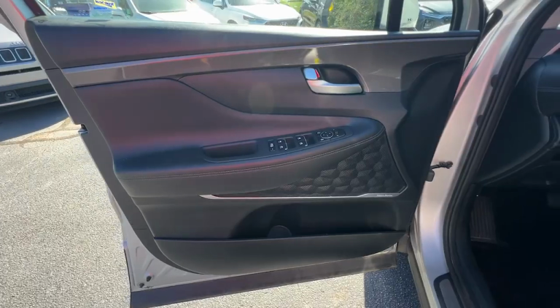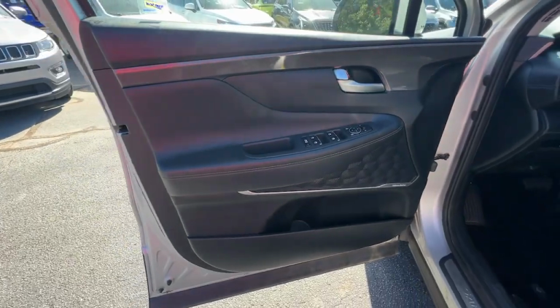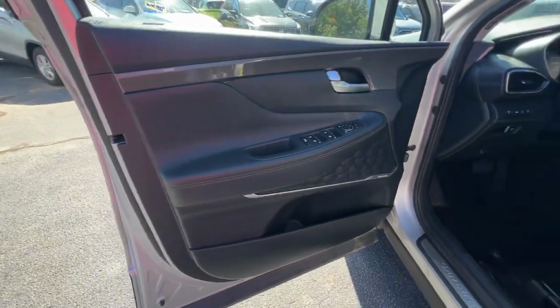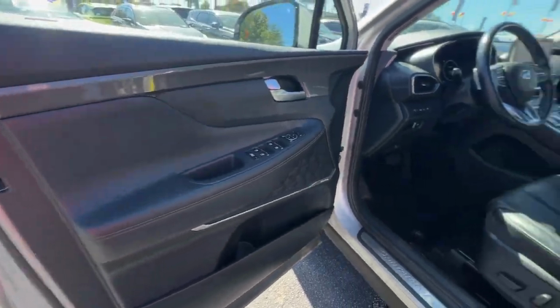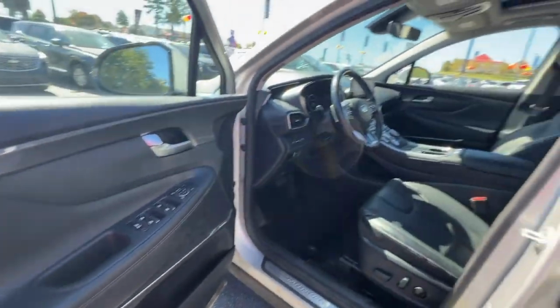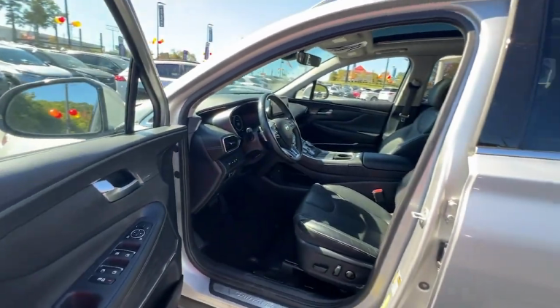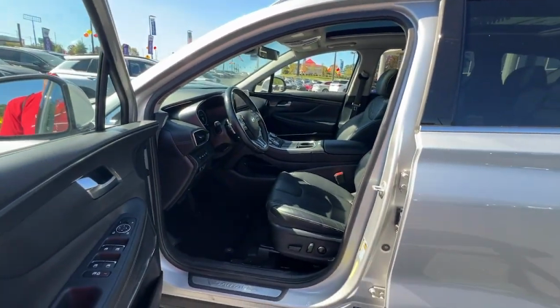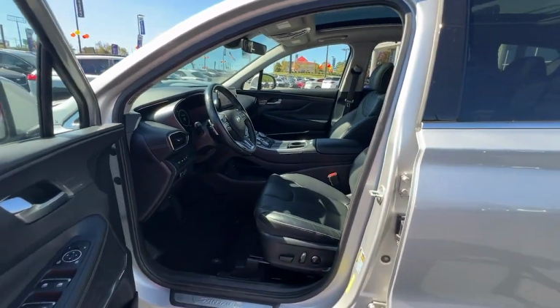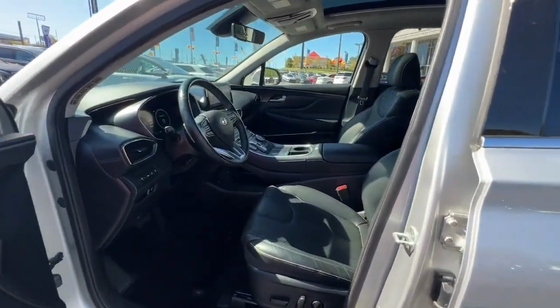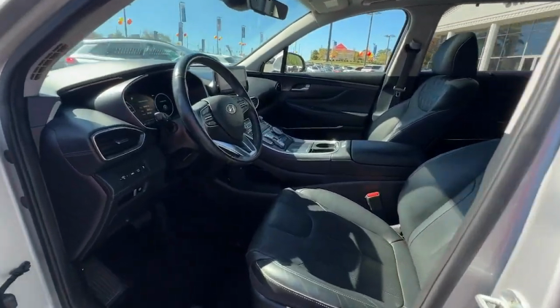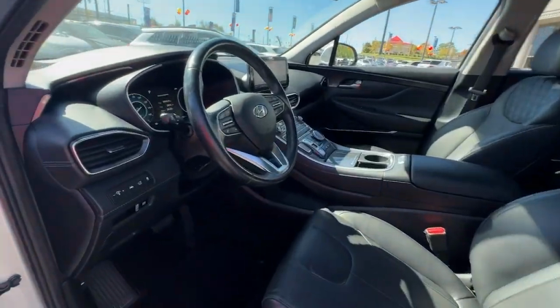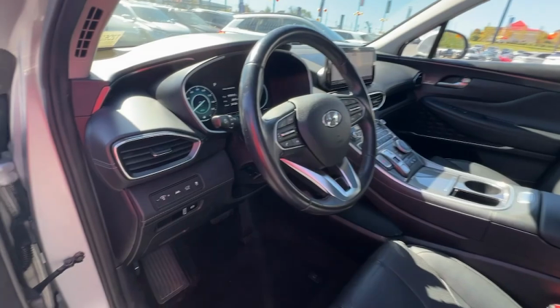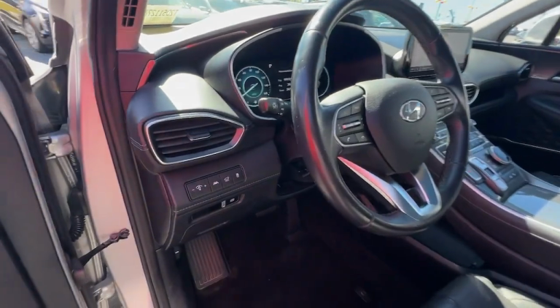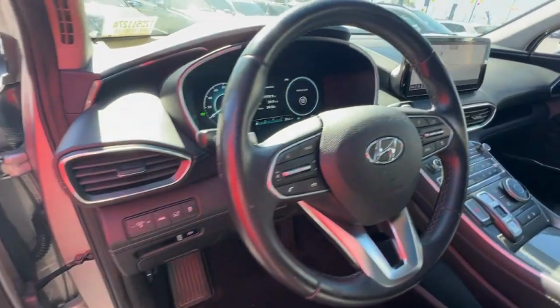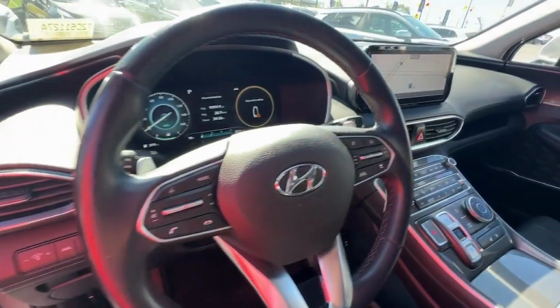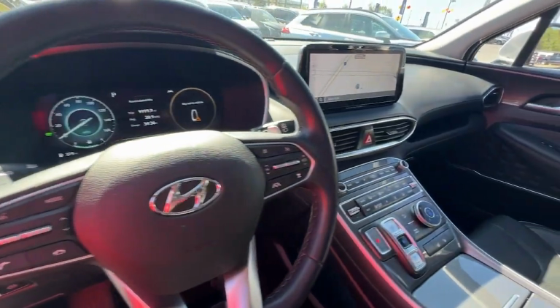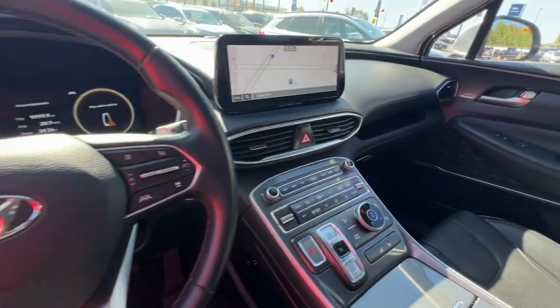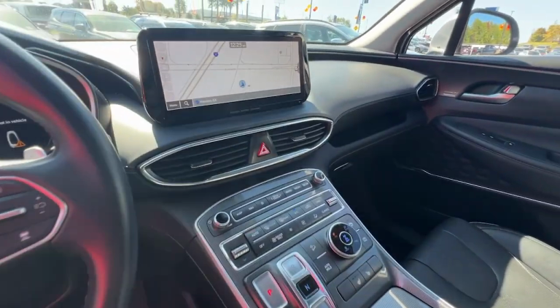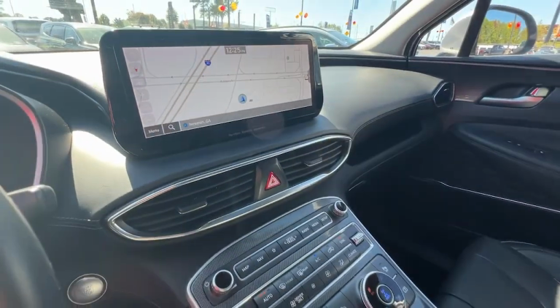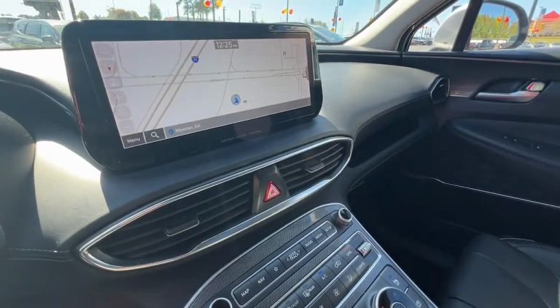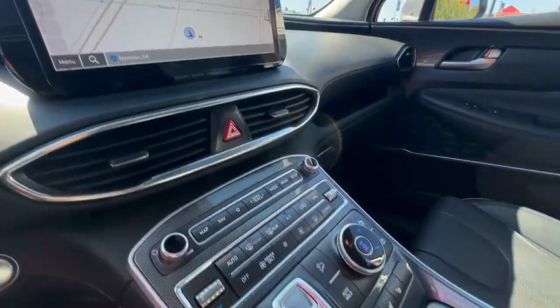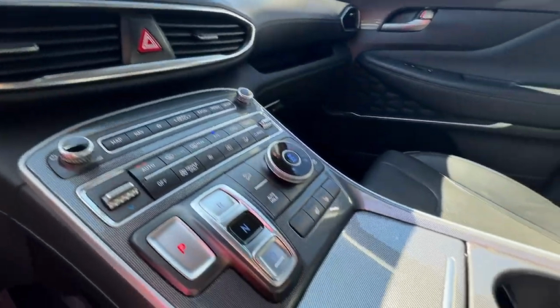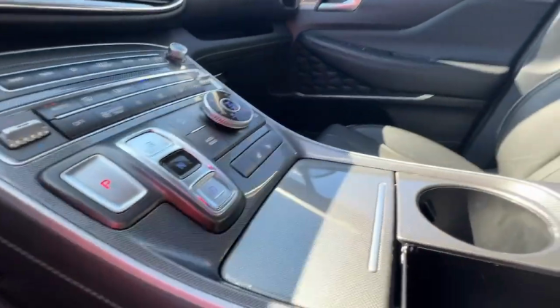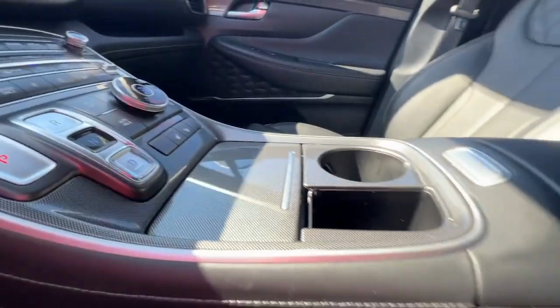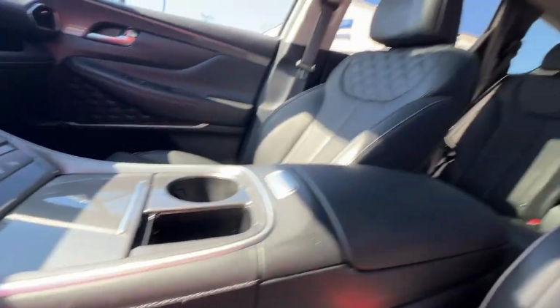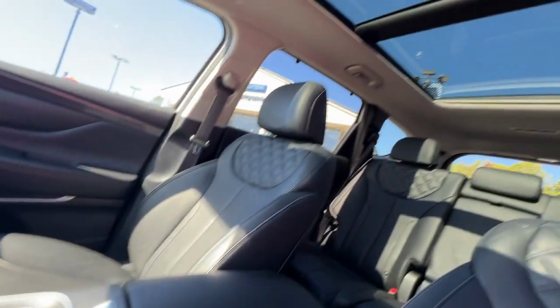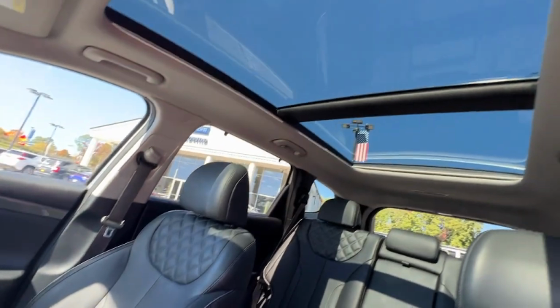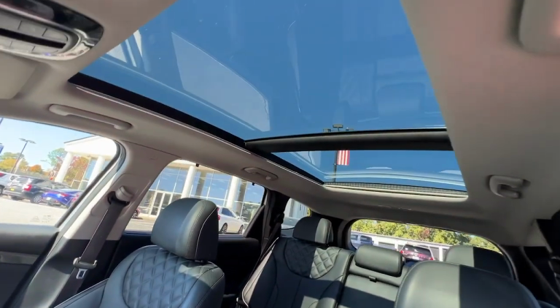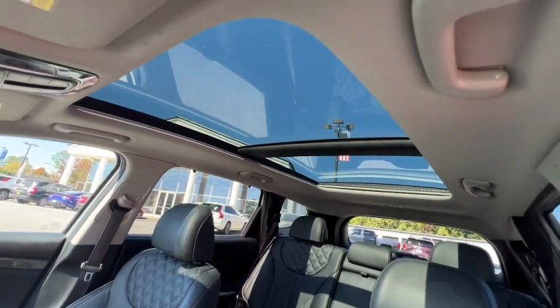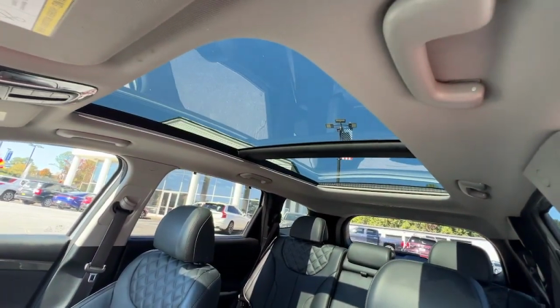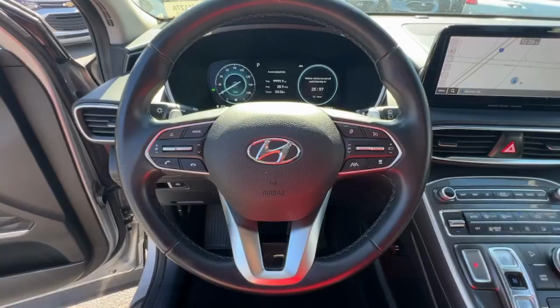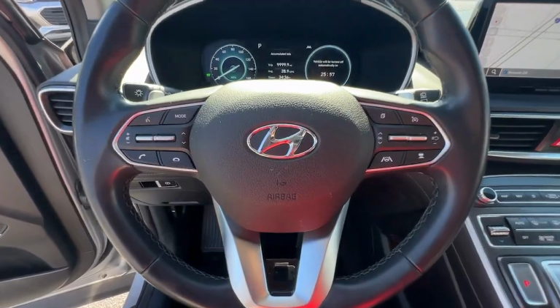Rest assured, your Santa Fe has everything you need to make excursions convenient, comfortable, and confident. Treat yourself to a test drive today. Our staff will toss you the keys and give you an outstanding customer experience.